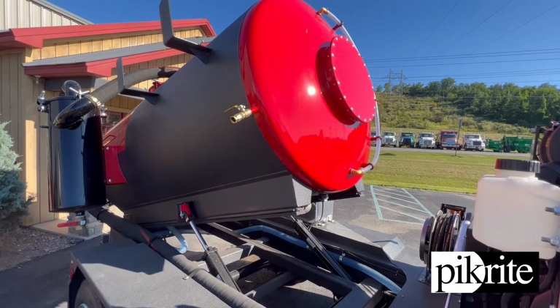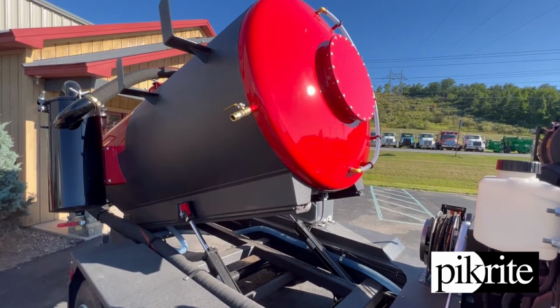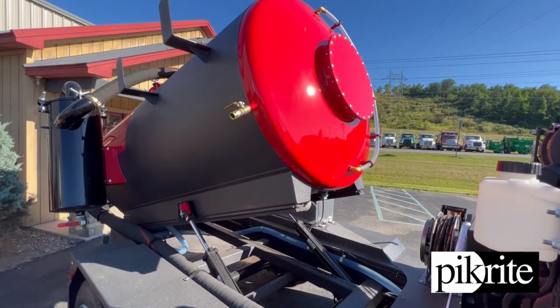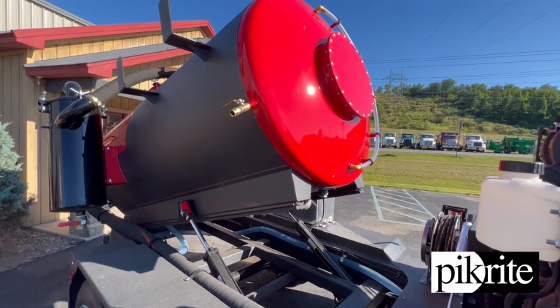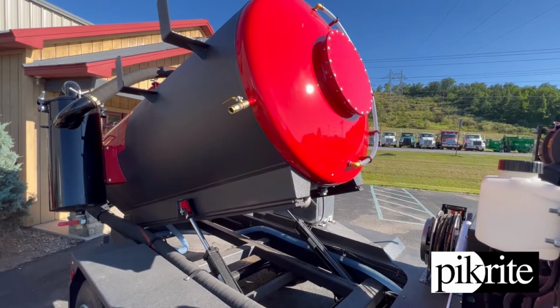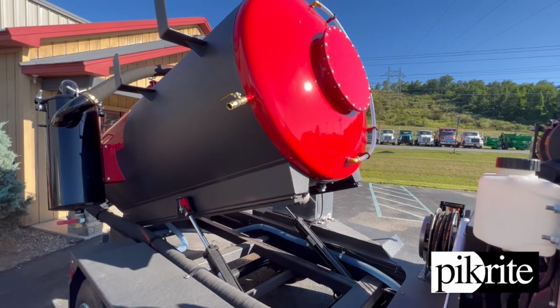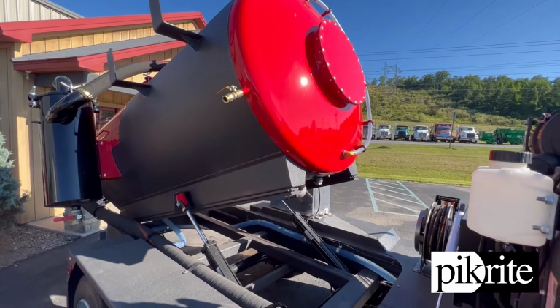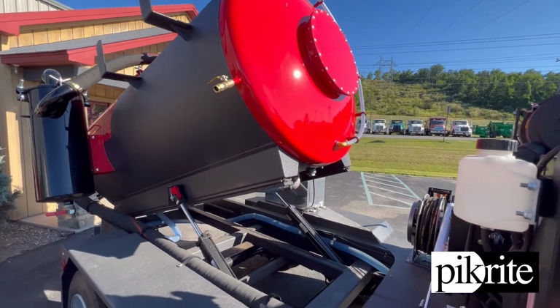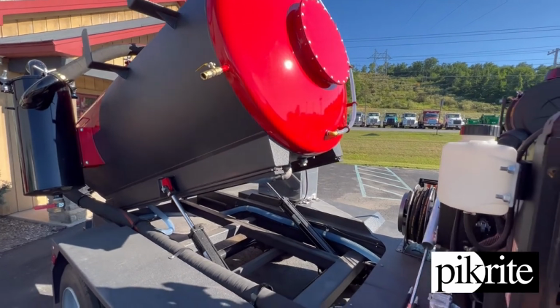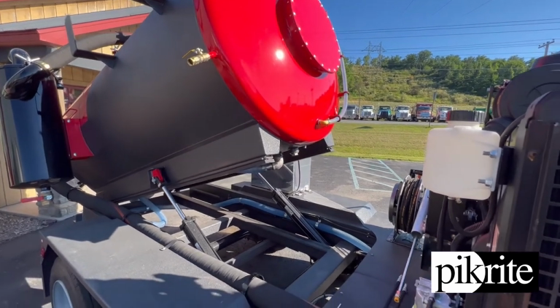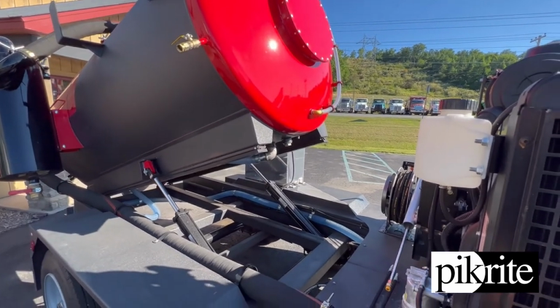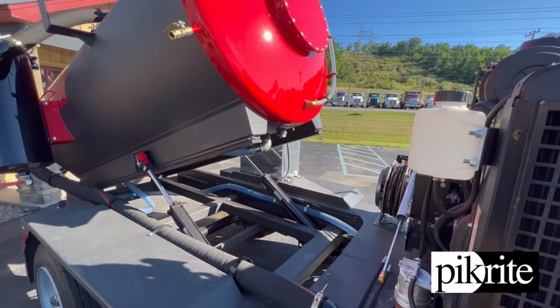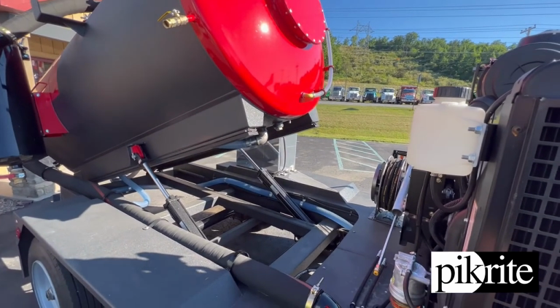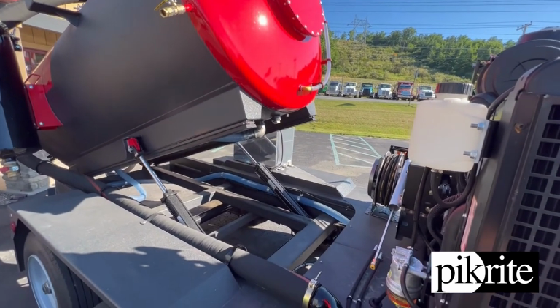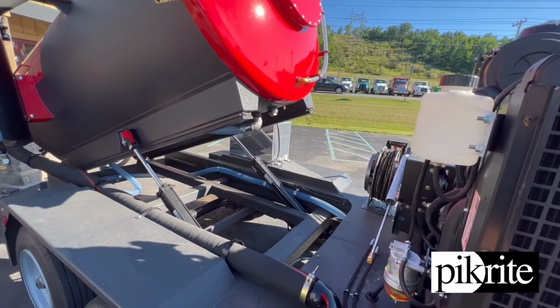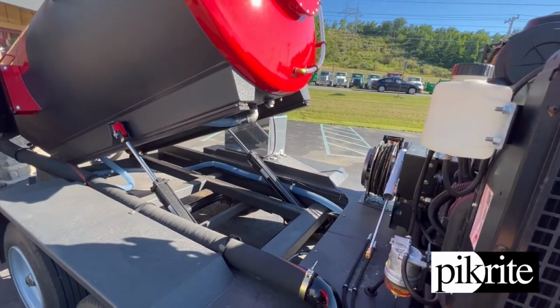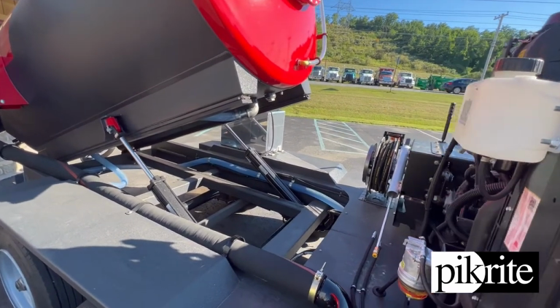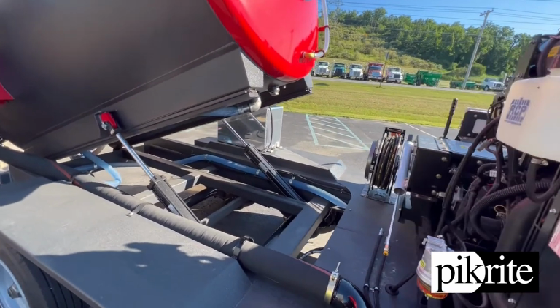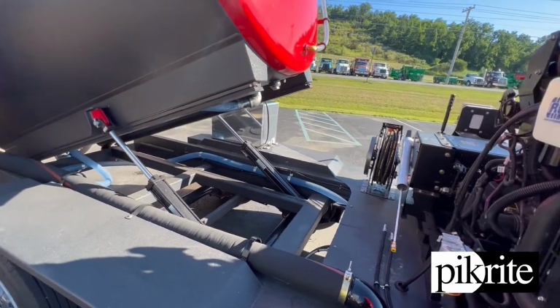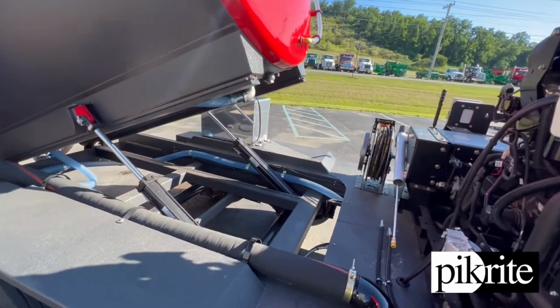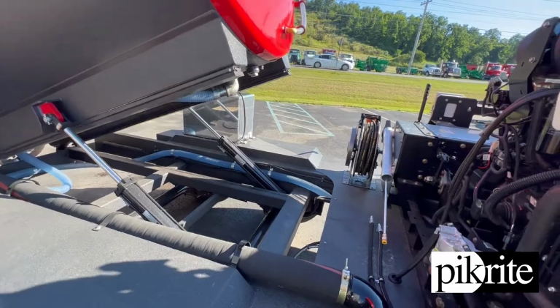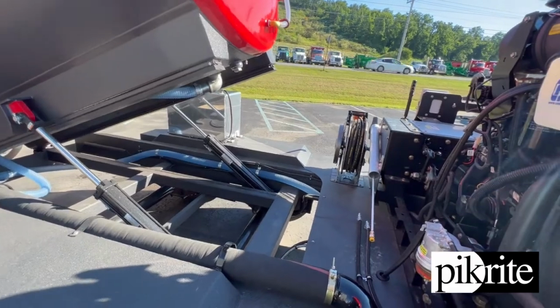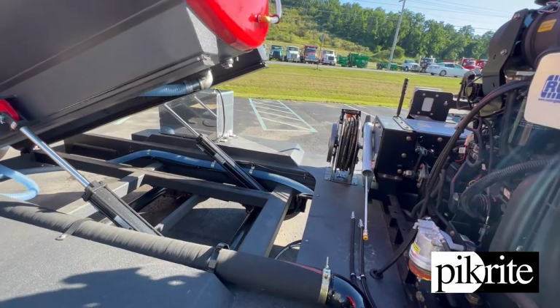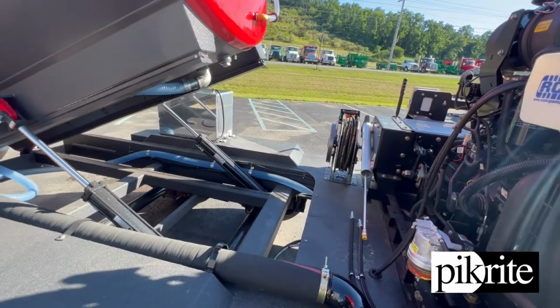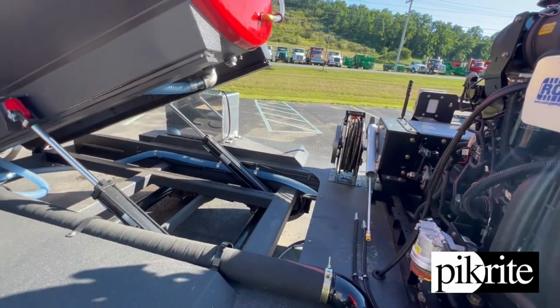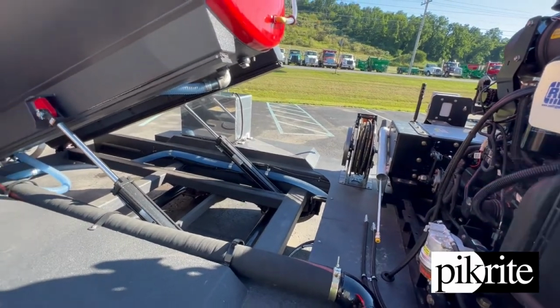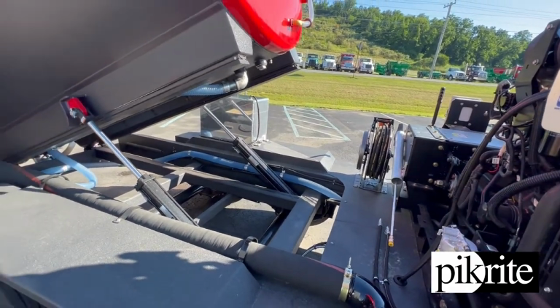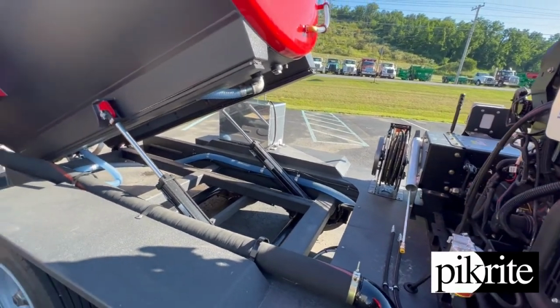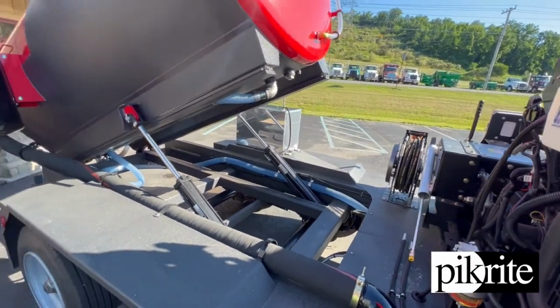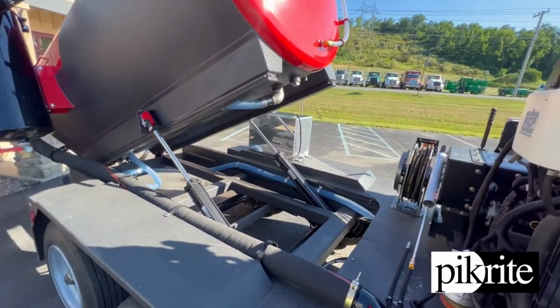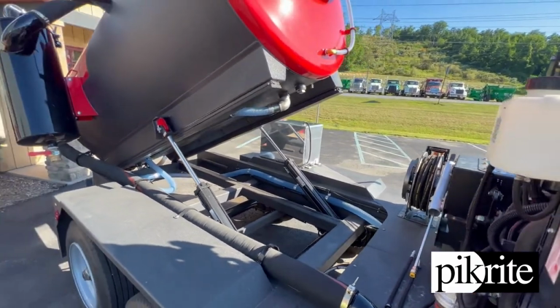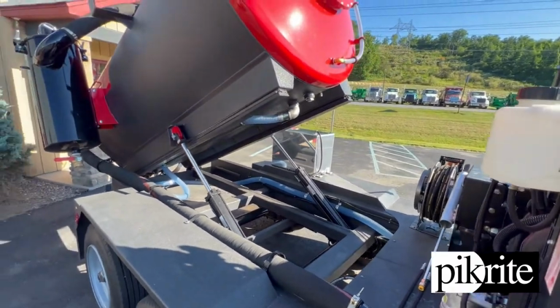Getting into custom application here with this unit — it does have a two inch bucket fill. That's the line you see going through there right in front of the tire on that side. Nice way to get some fresh water quickly.